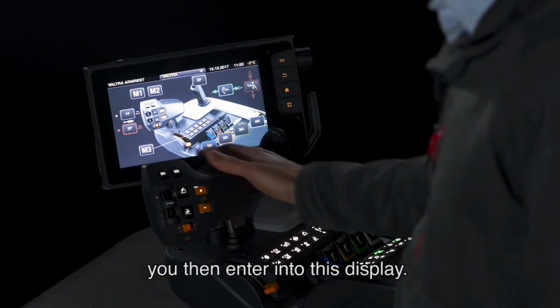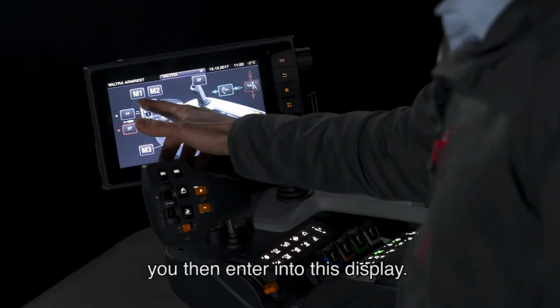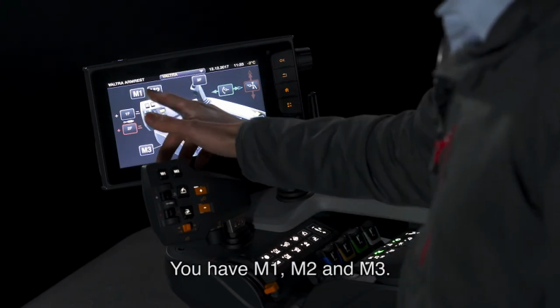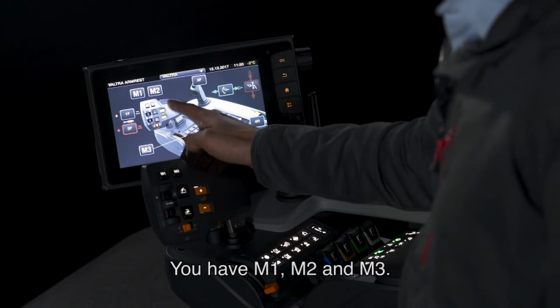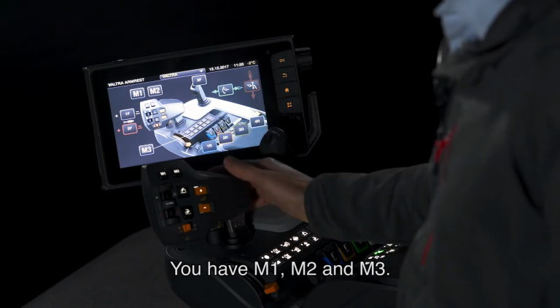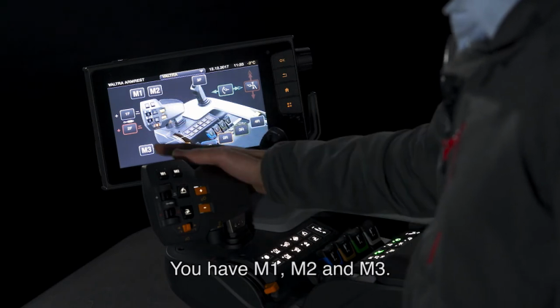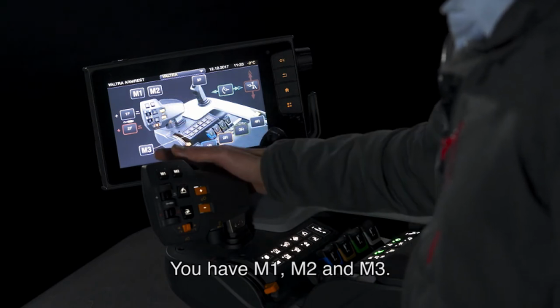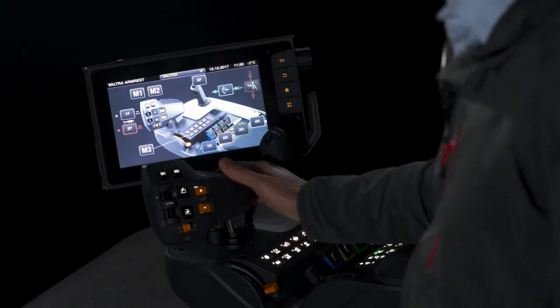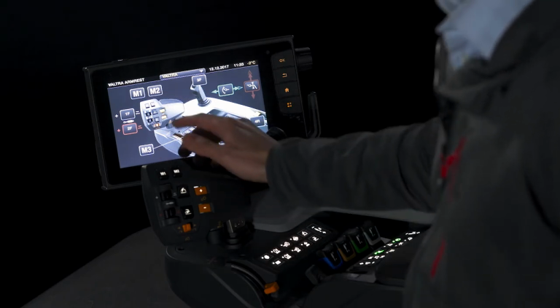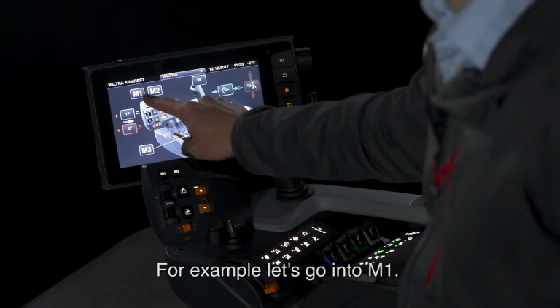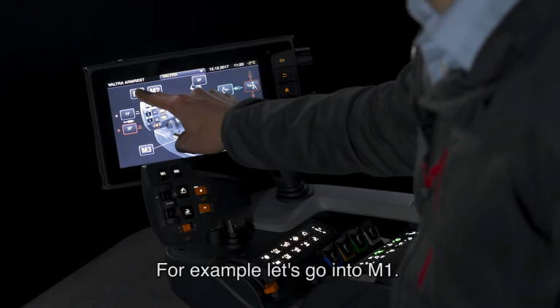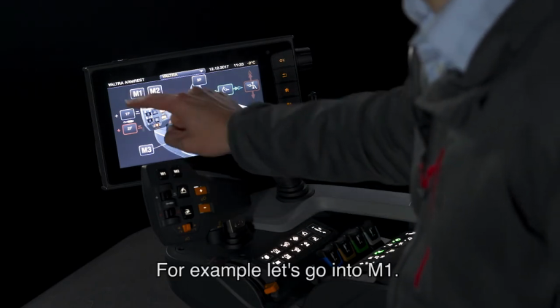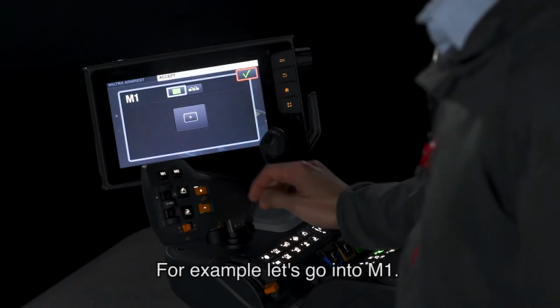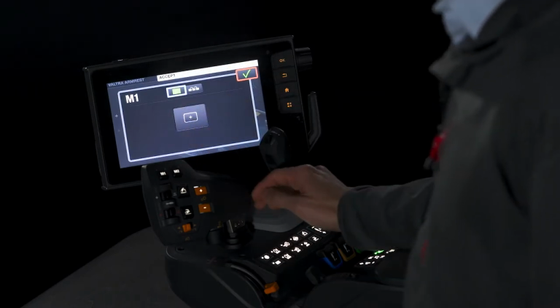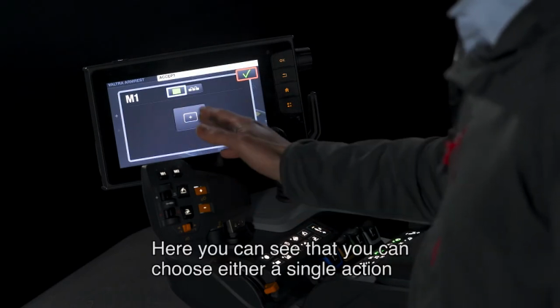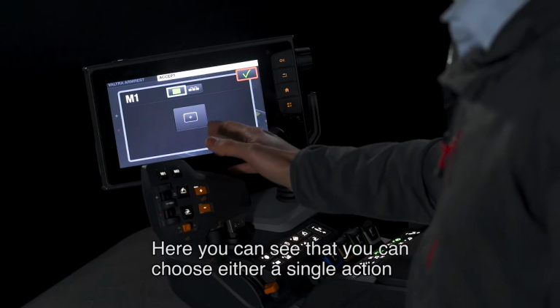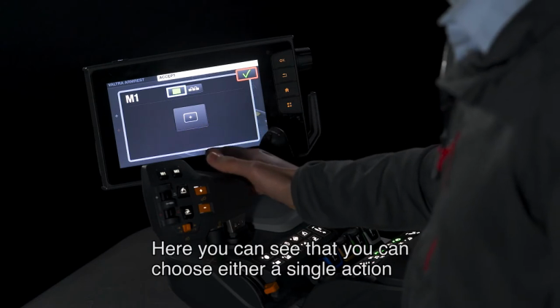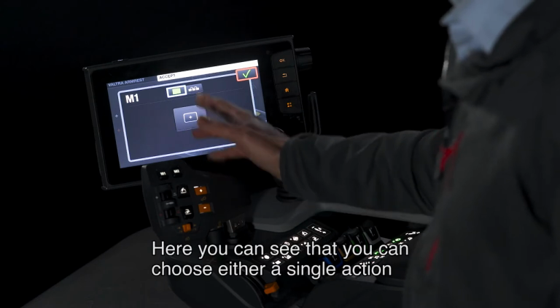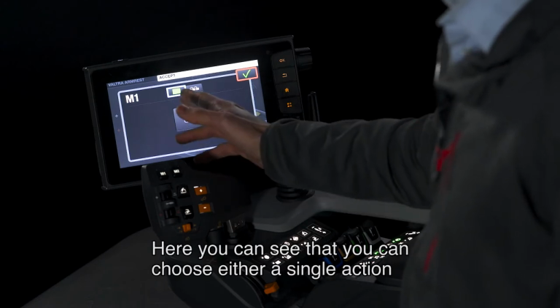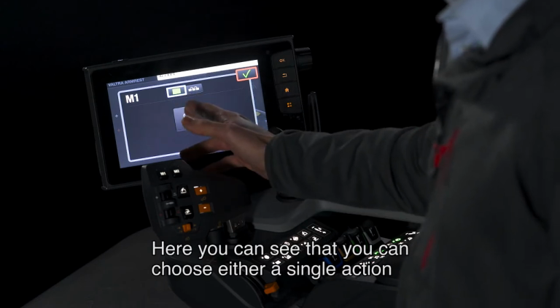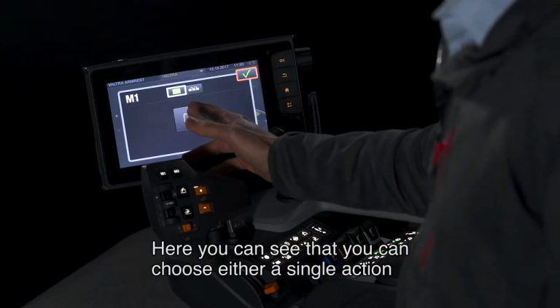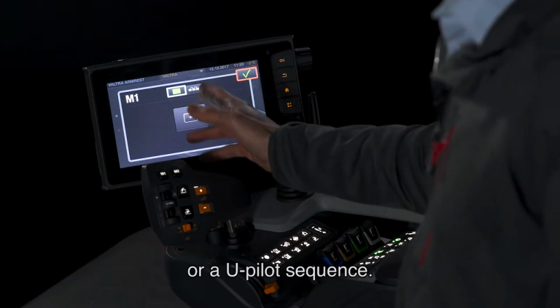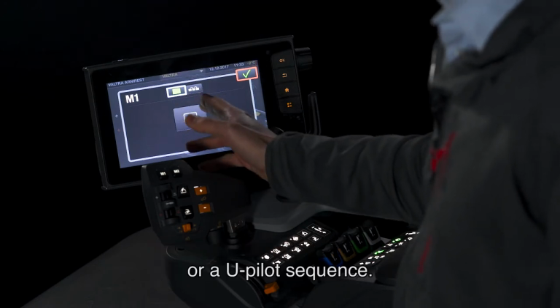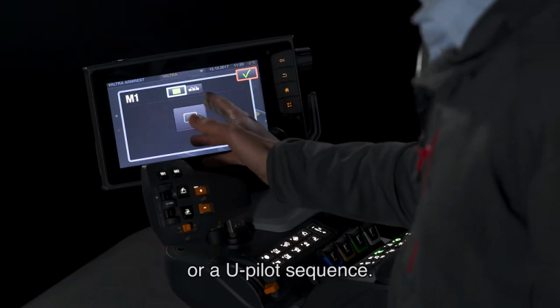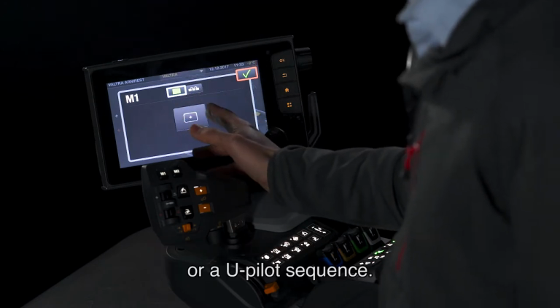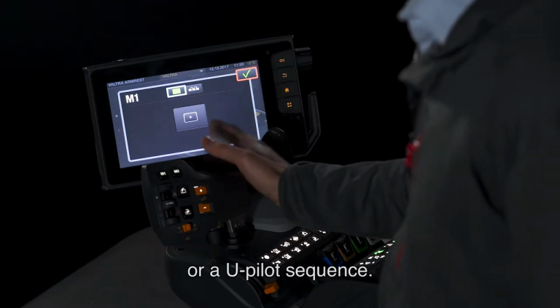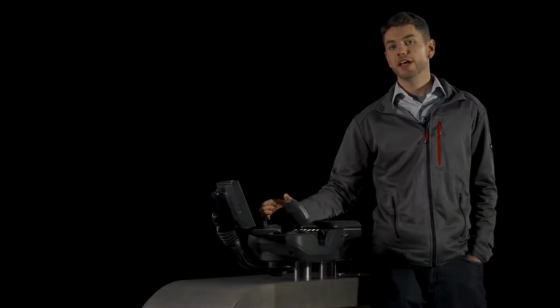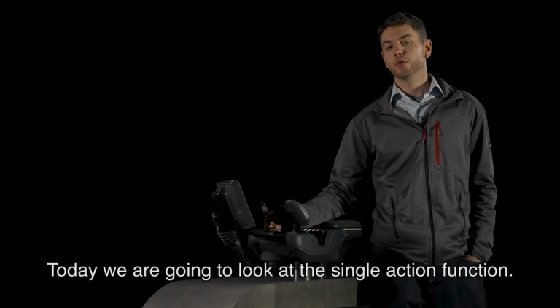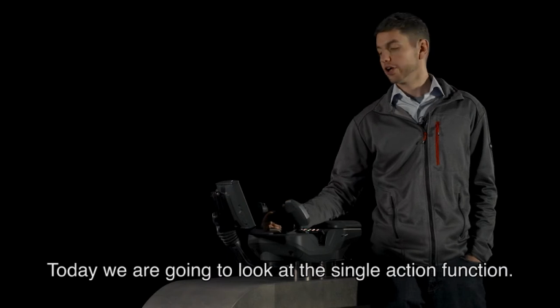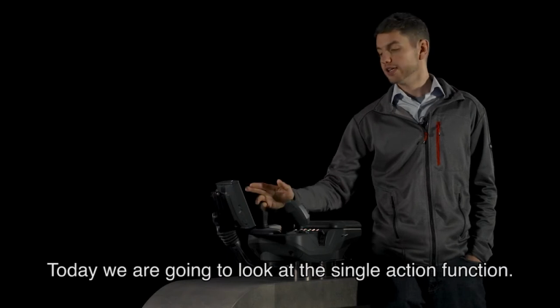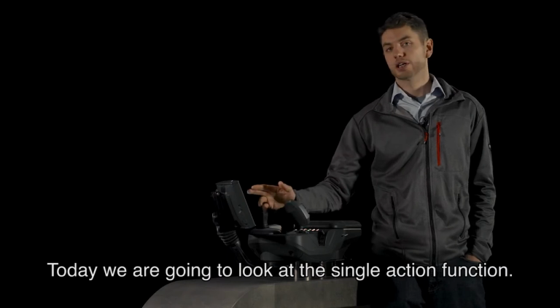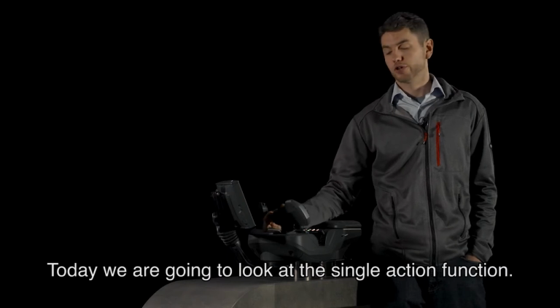You have M1, M2, and M3. For example, let's go into M1. Here you can see that you can choose either a single action or a UPilot sequence. Today we're going to look at the single action function.